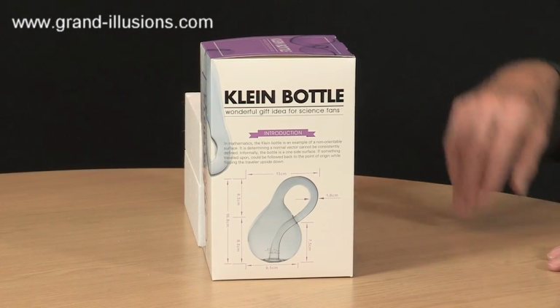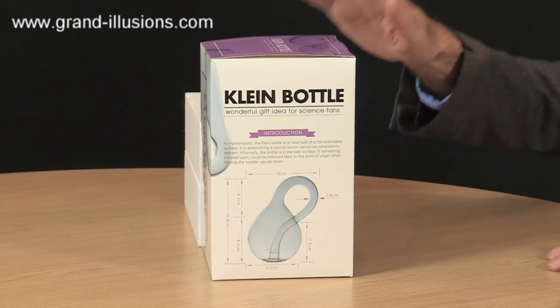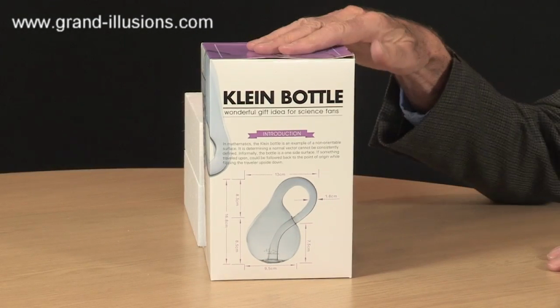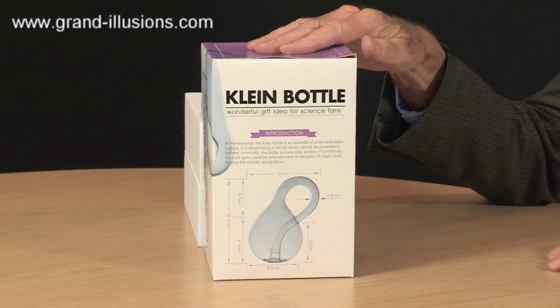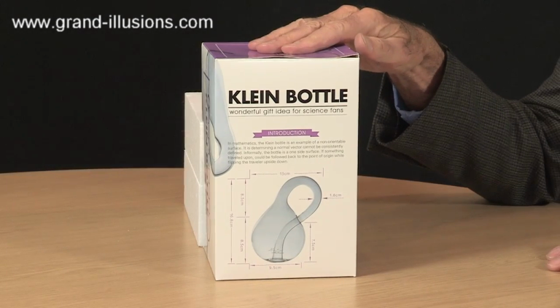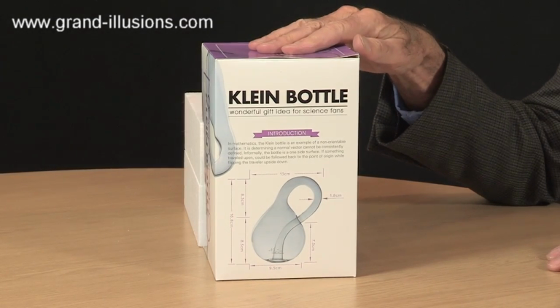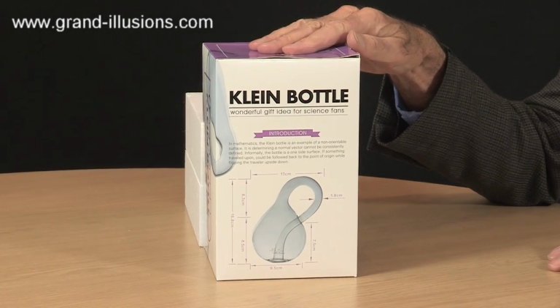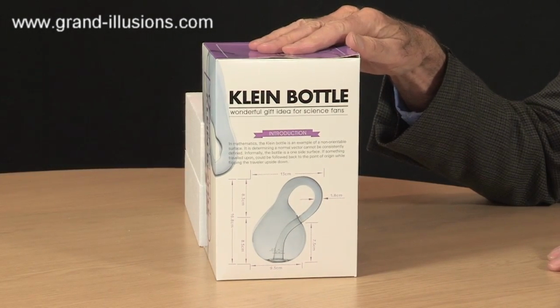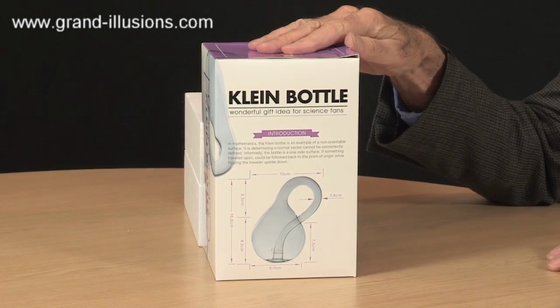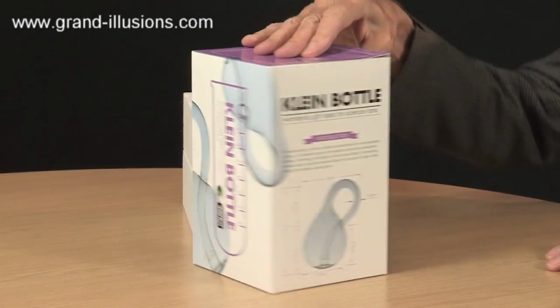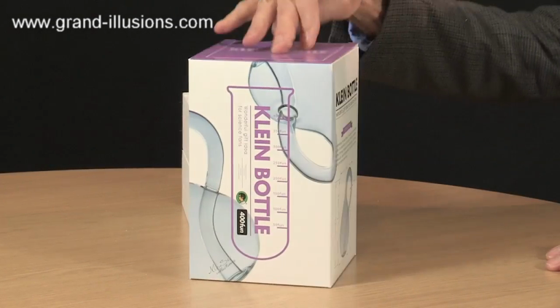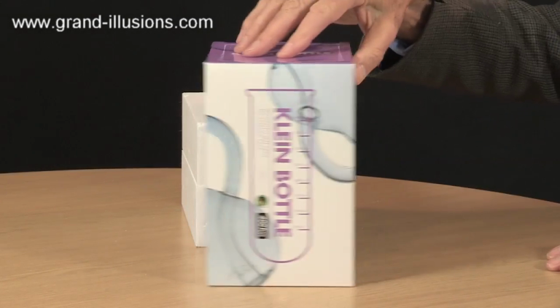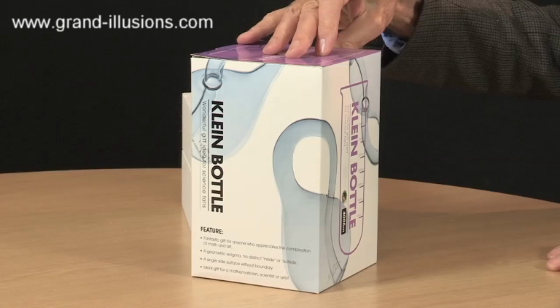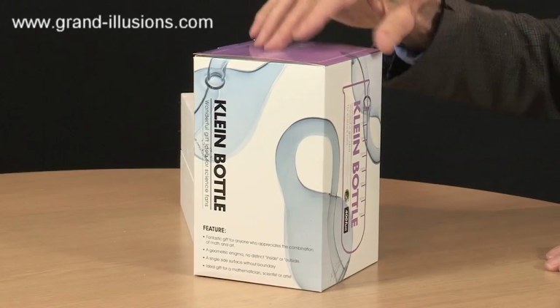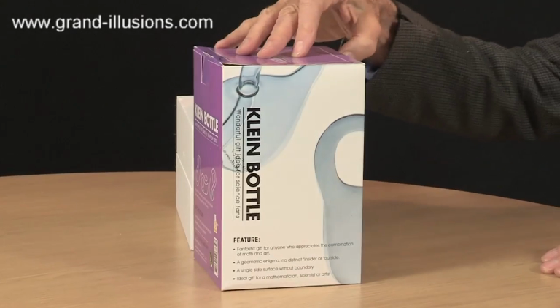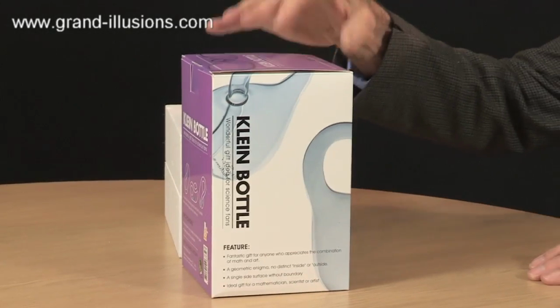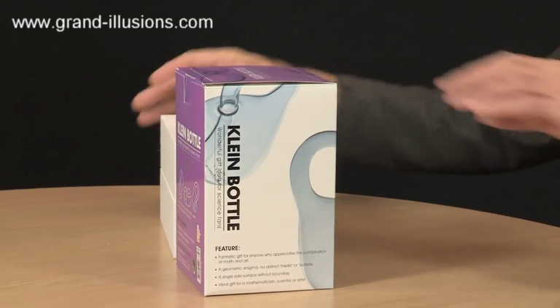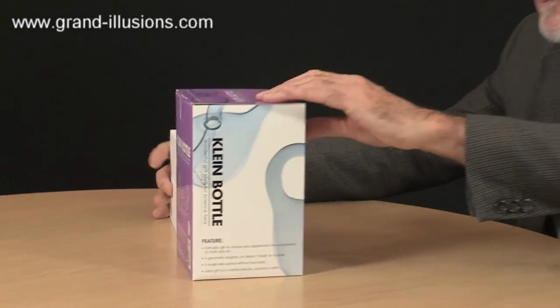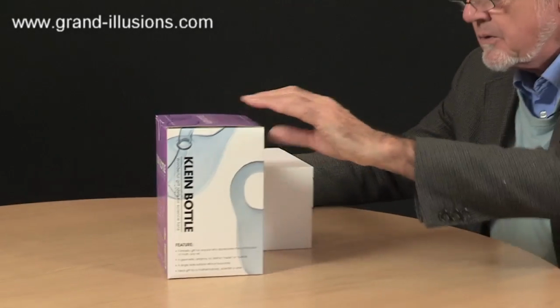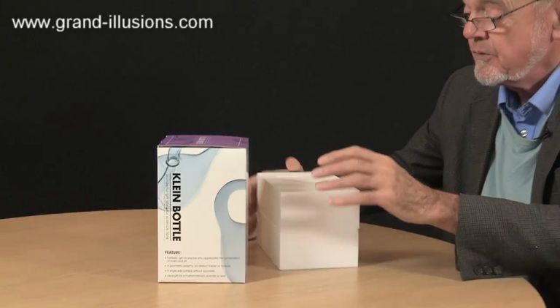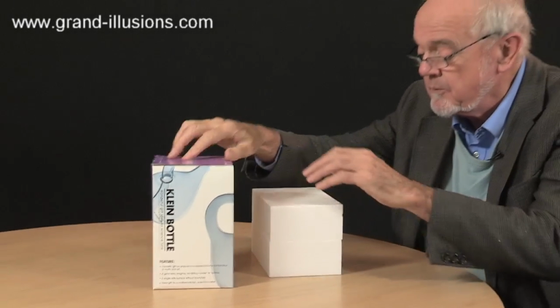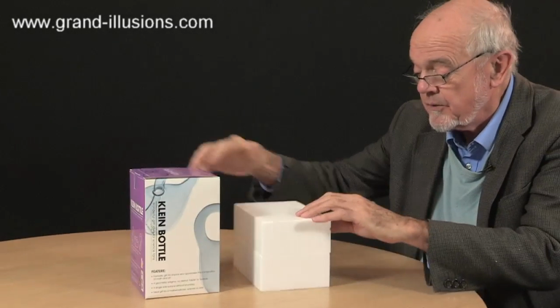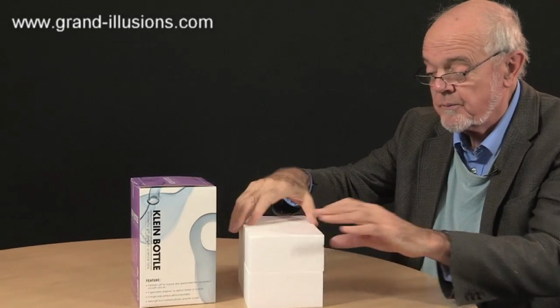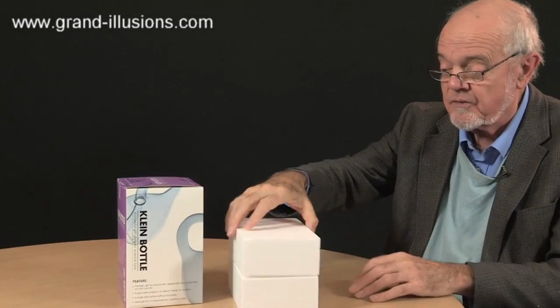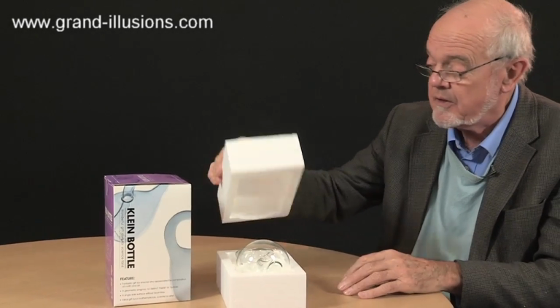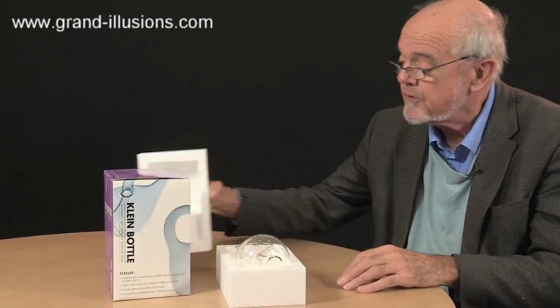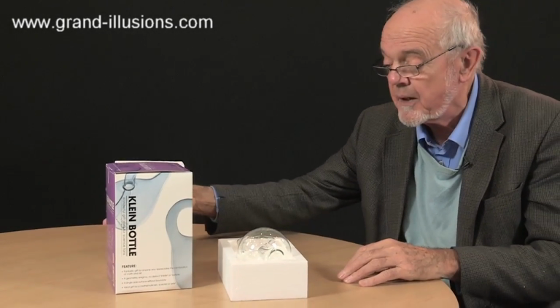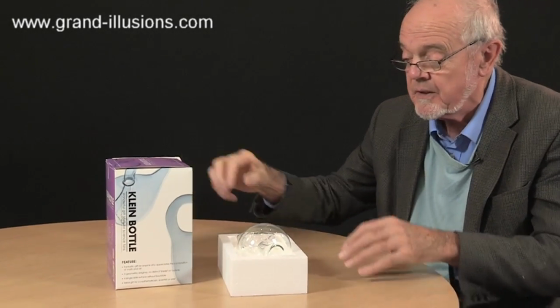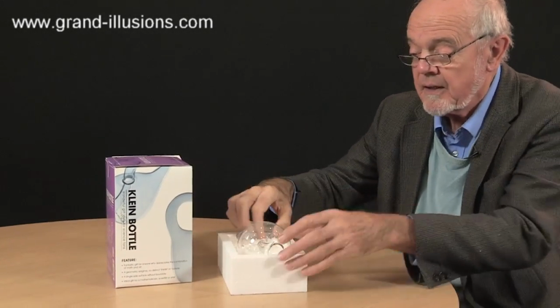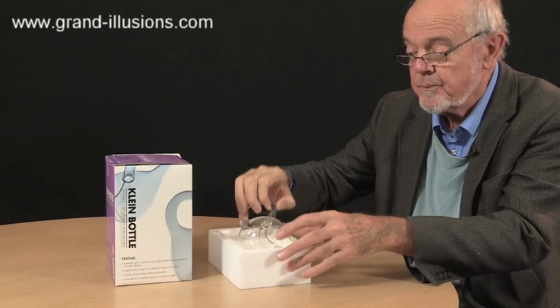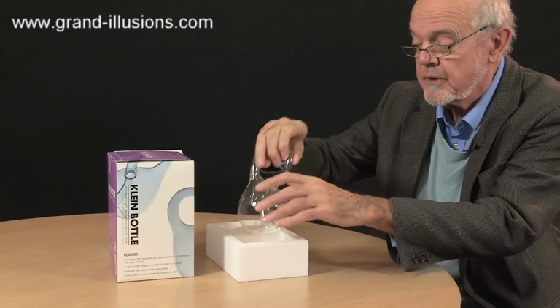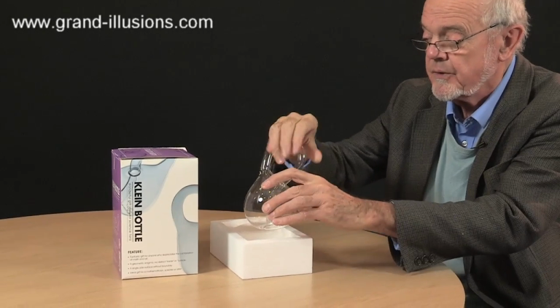Here's a beautiful looking box, and it contains a Klein bottle, but a very large one. I think it's been extremely well made, borosilicate glass. It comes in a very nice secure packaging, and it's a beauty. Look at this.